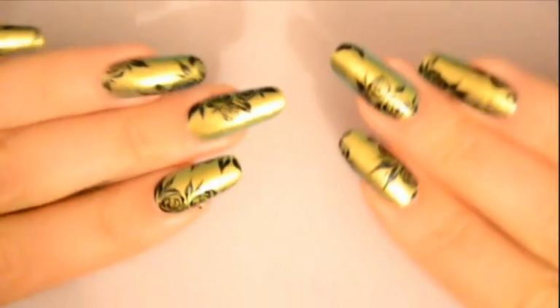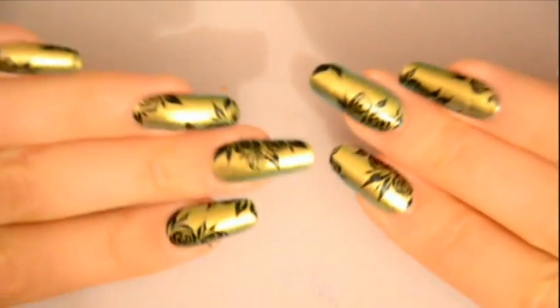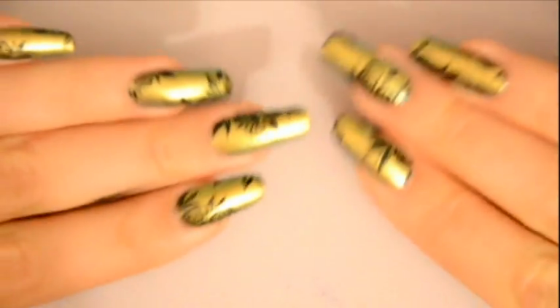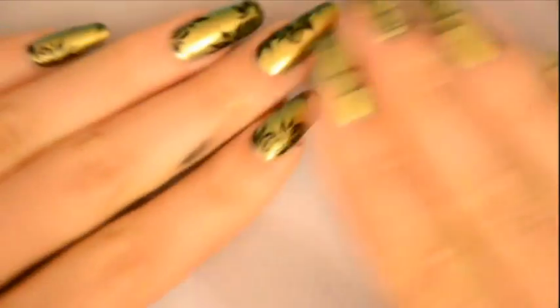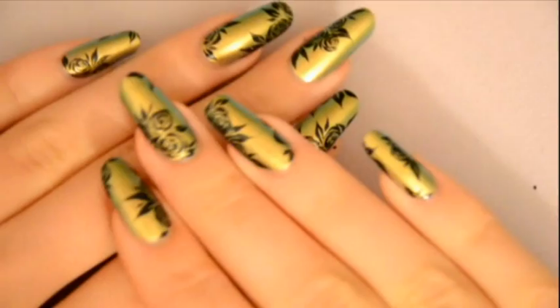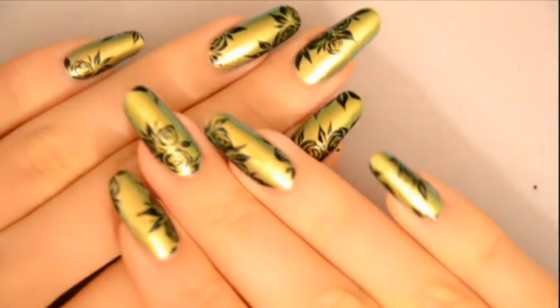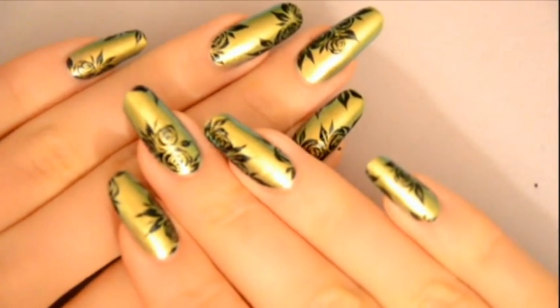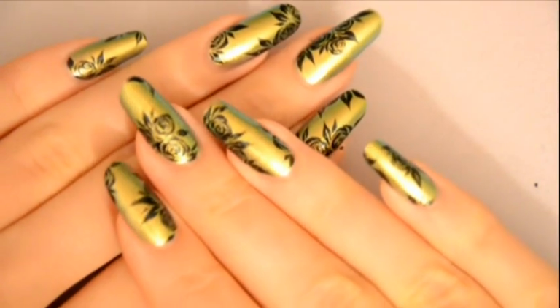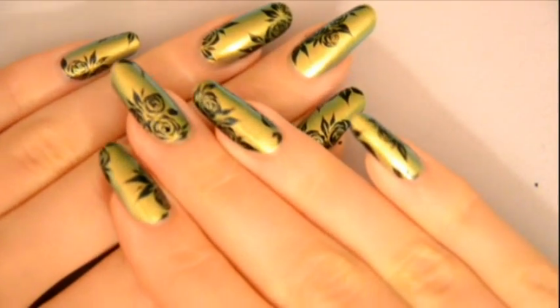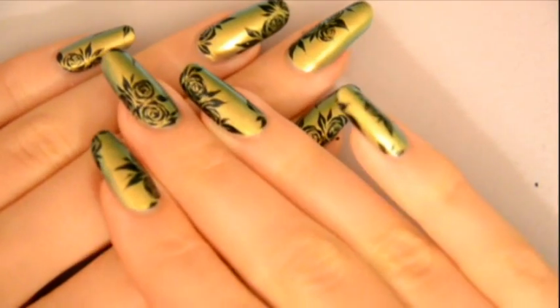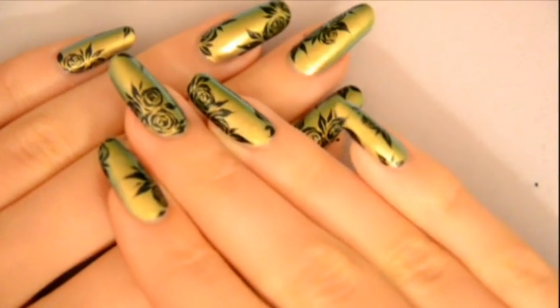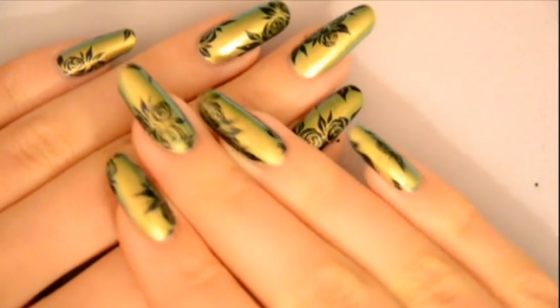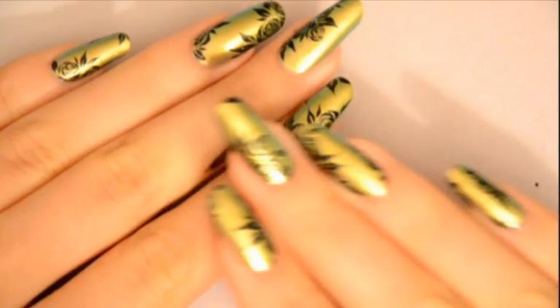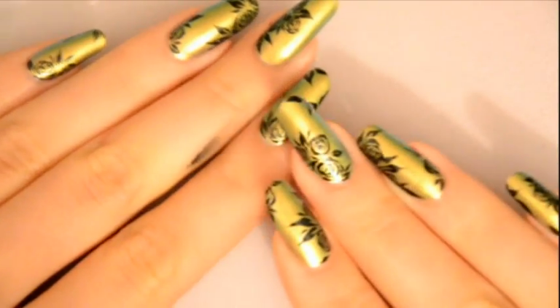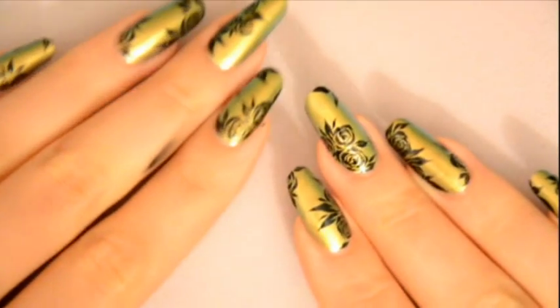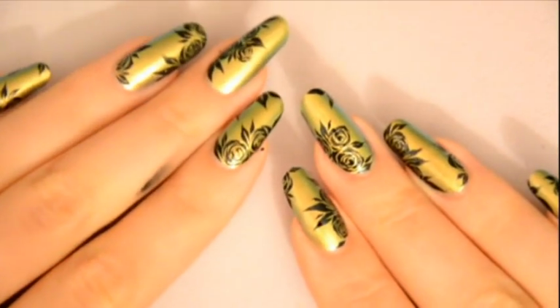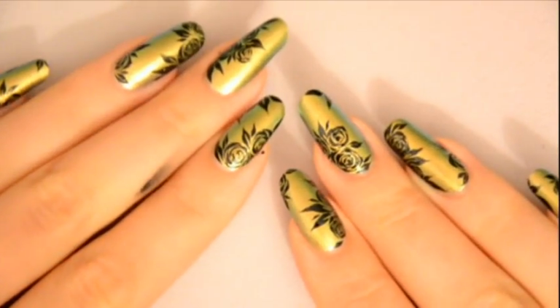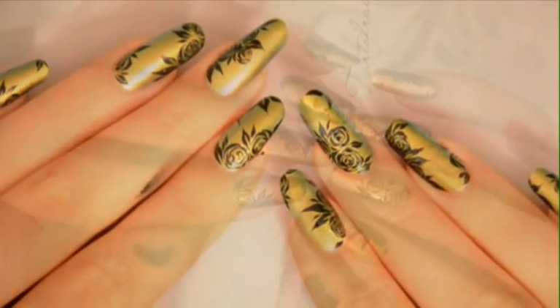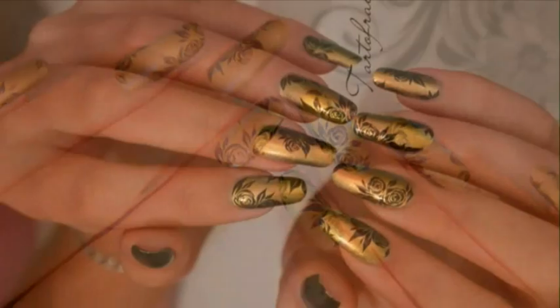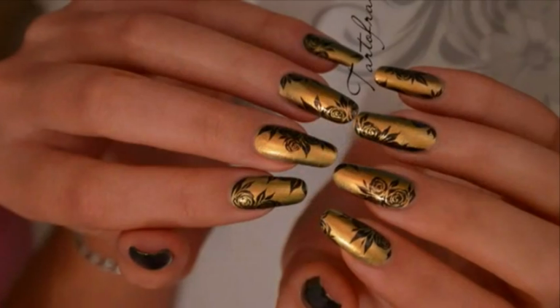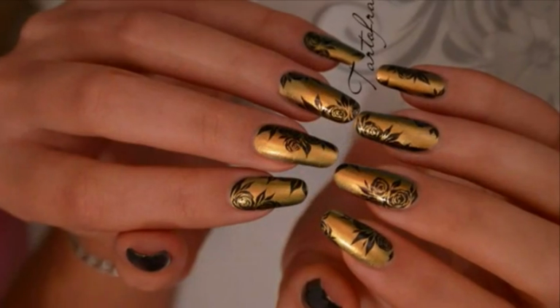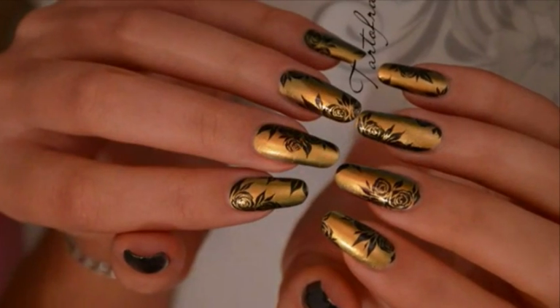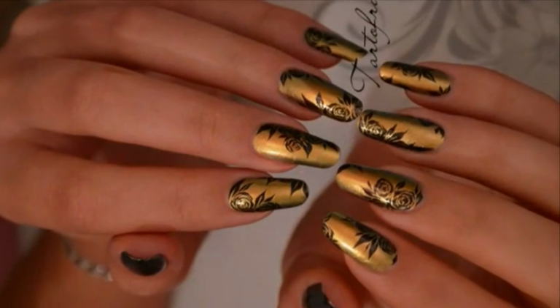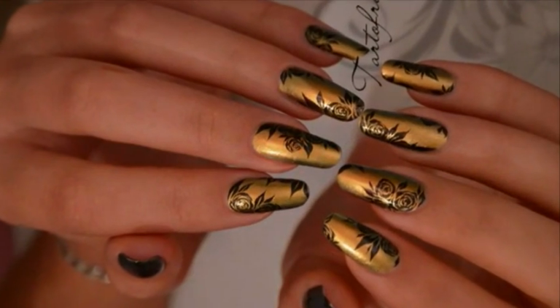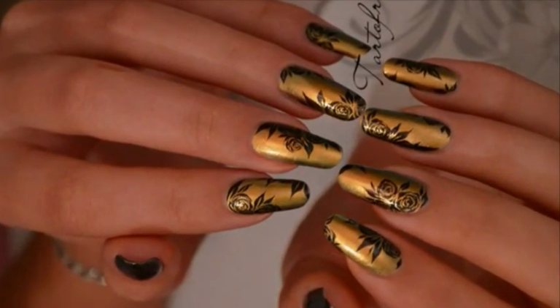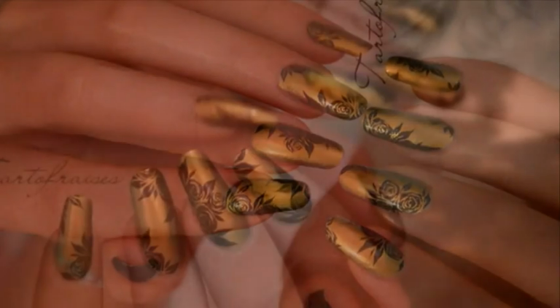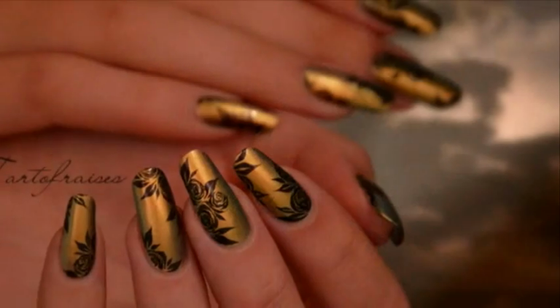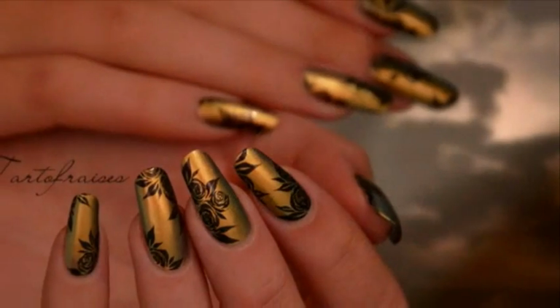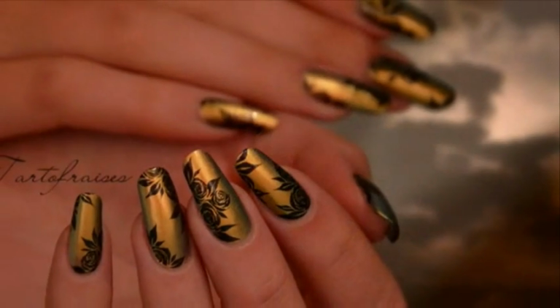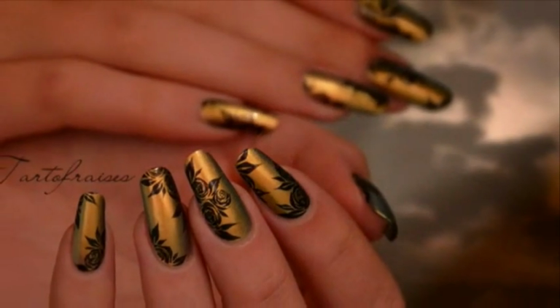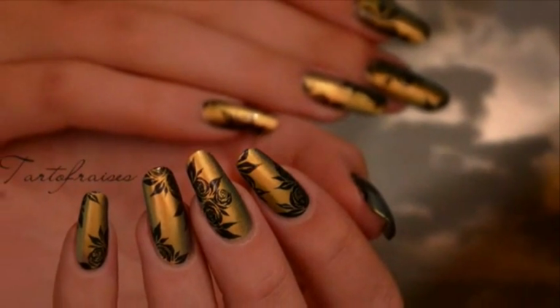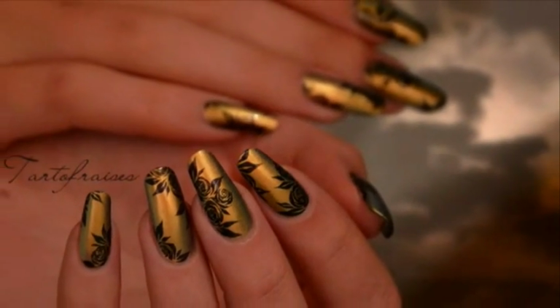I hope that you've enjoyed this video. Visit my Facebook page or my blog to see more pictures of this nail art, and subscribe for more tutorials like this. See you soon, bye bye!